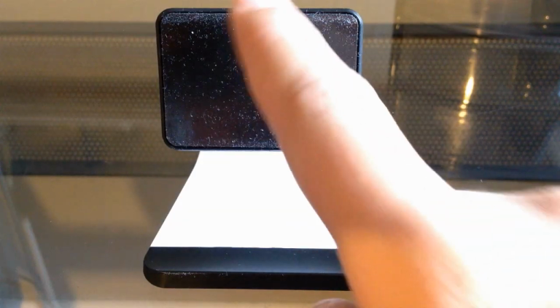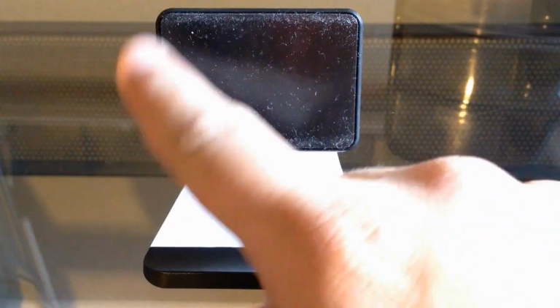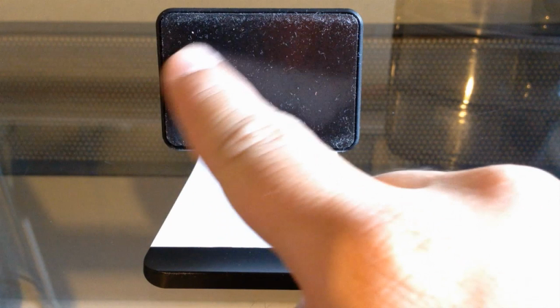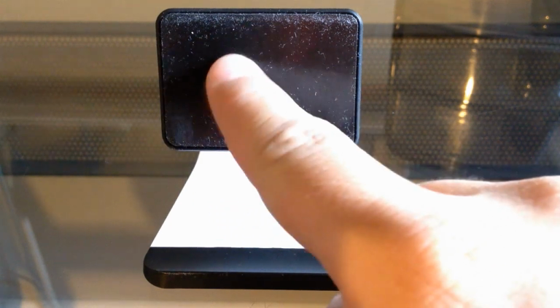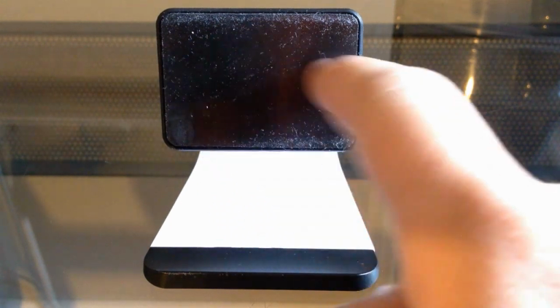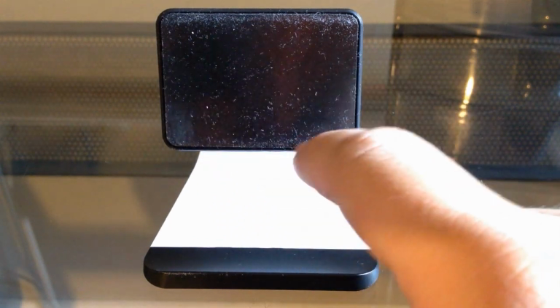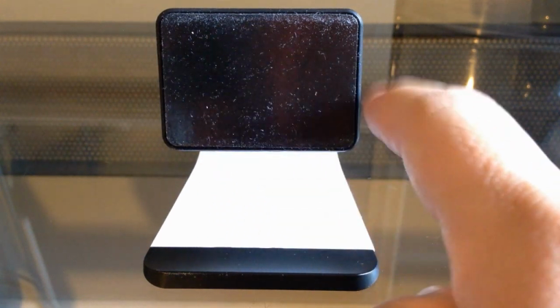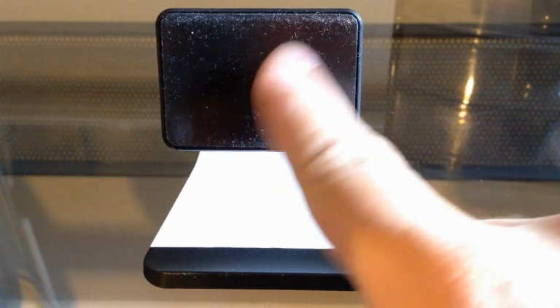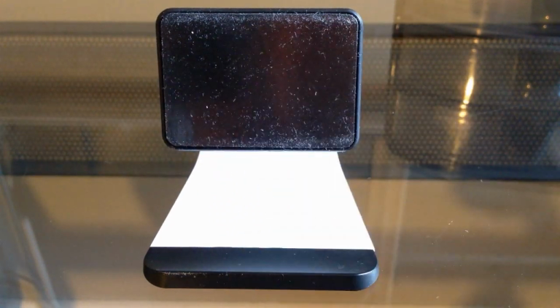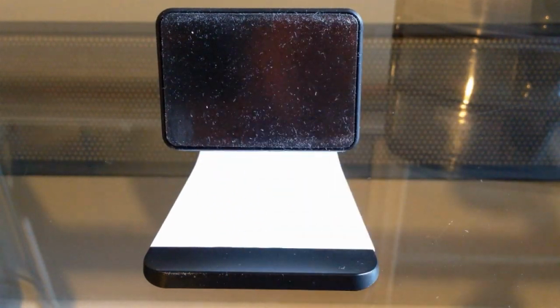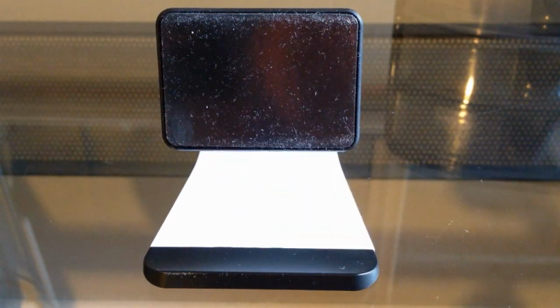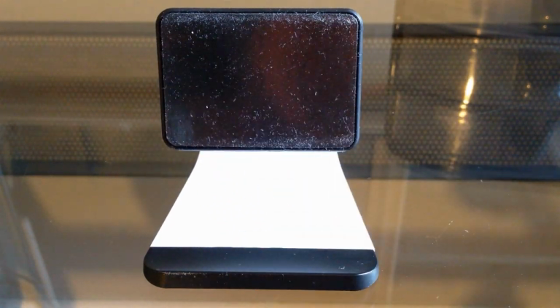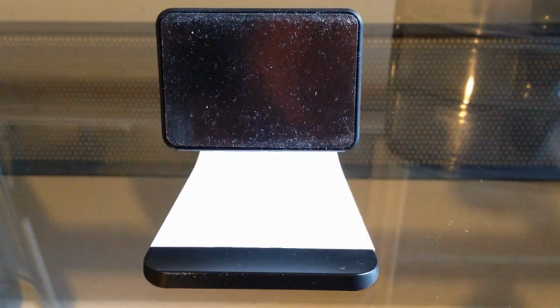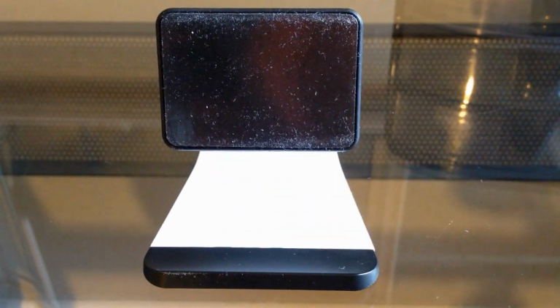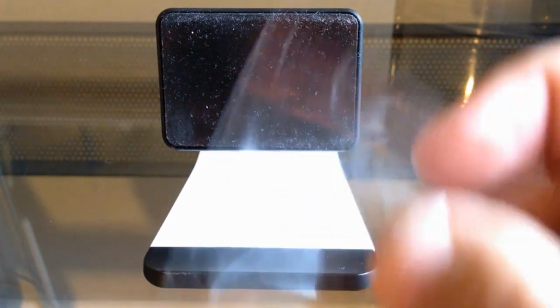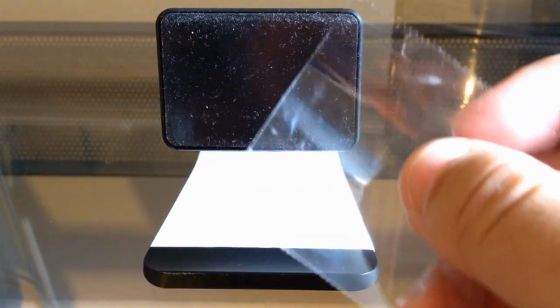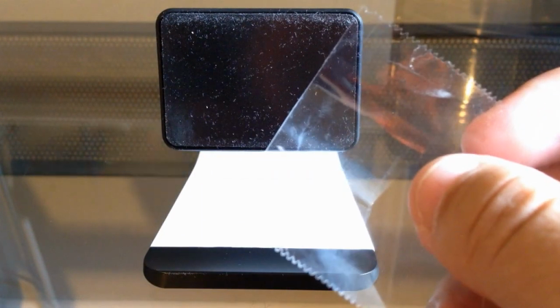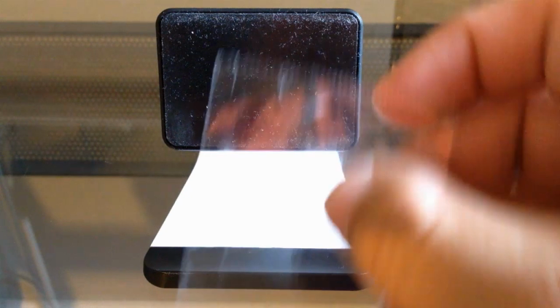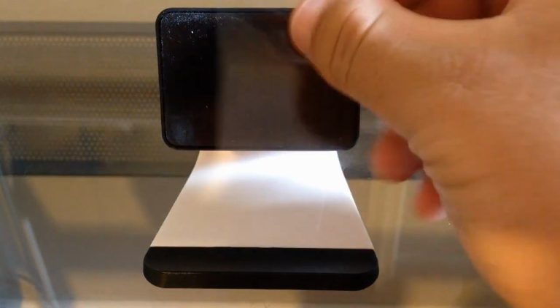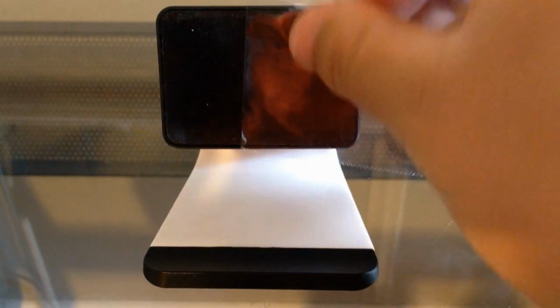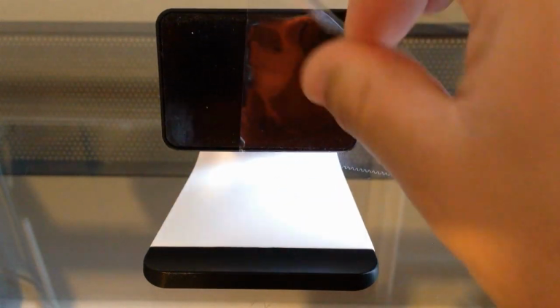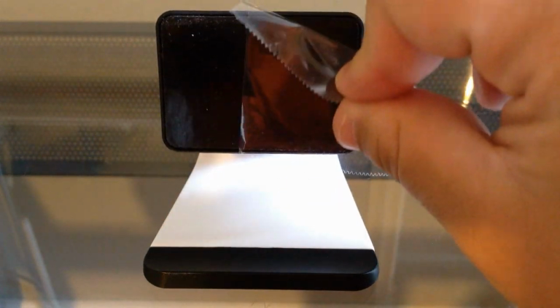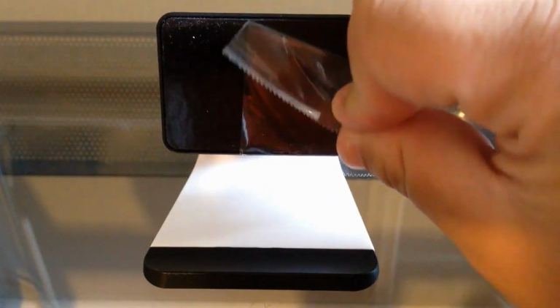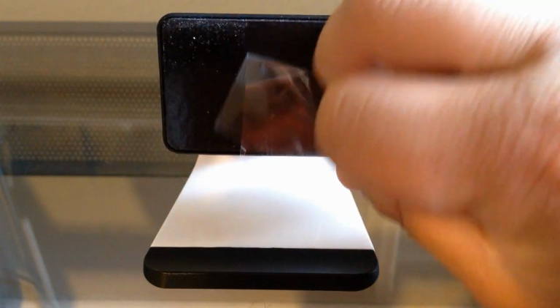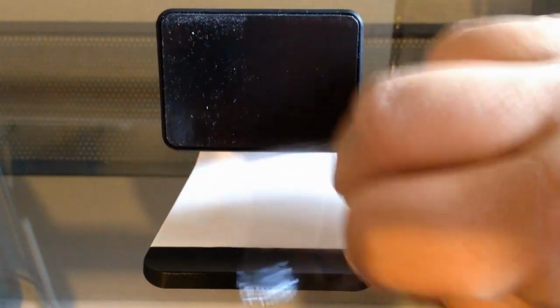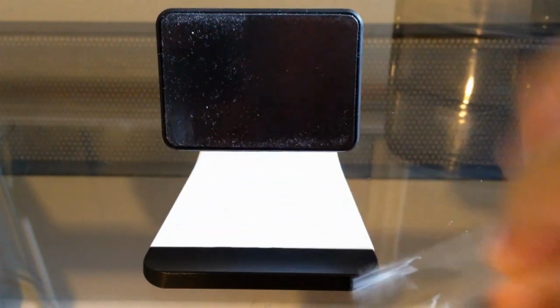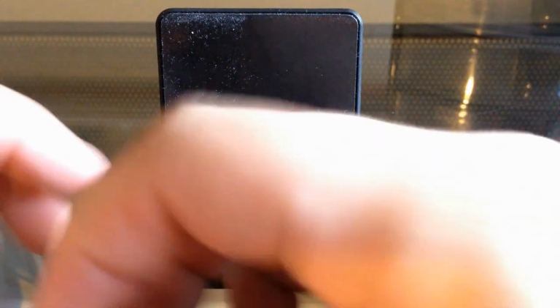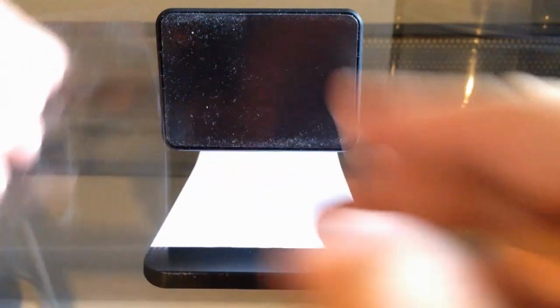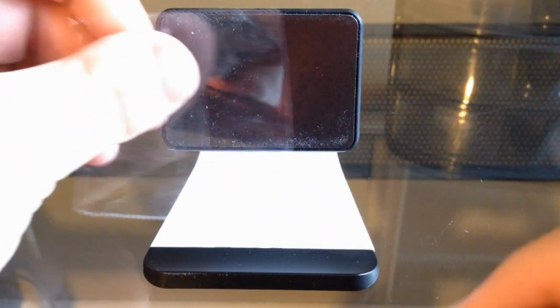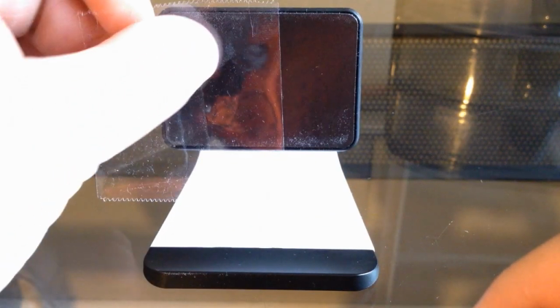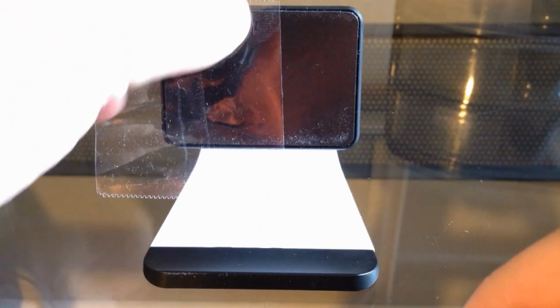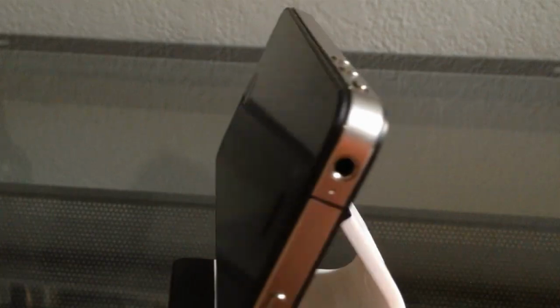Also, if you have a dusty house it gets dirty pretty easily, but Blue Lounge sent instructions on how to clean it. All you have to do is take some tape and easily peel off all the lint, and you are back to normal.